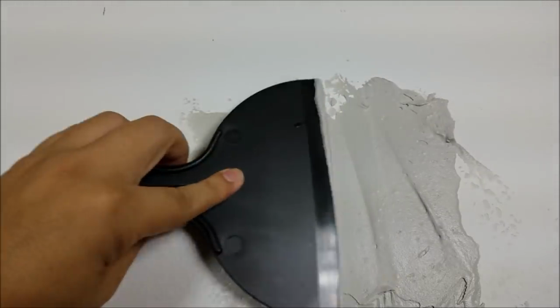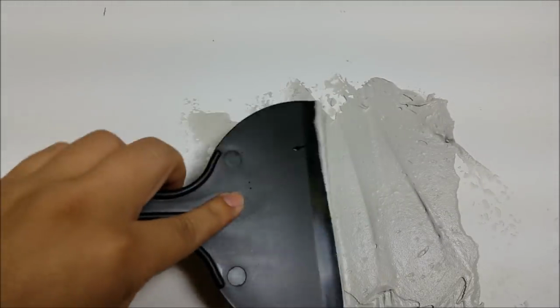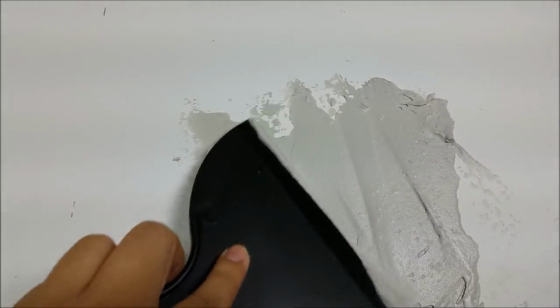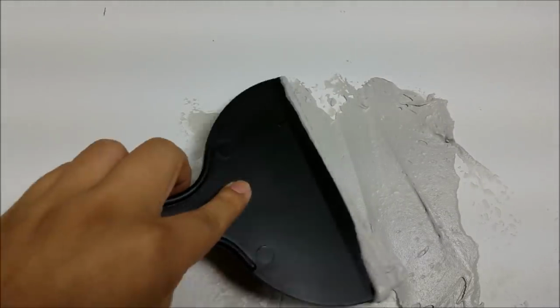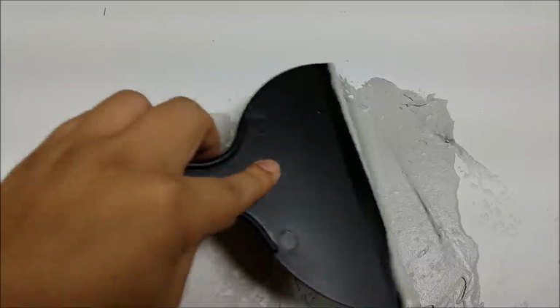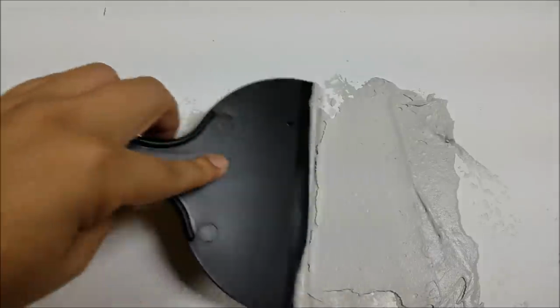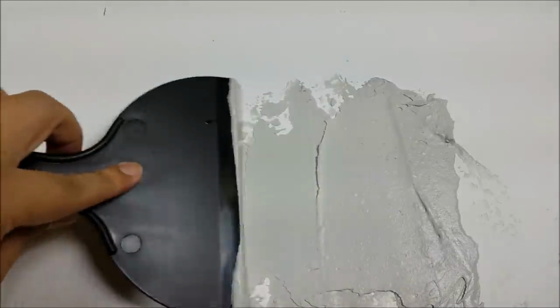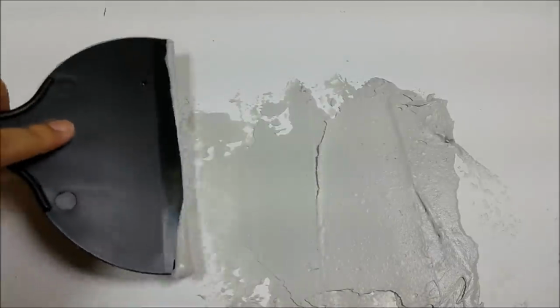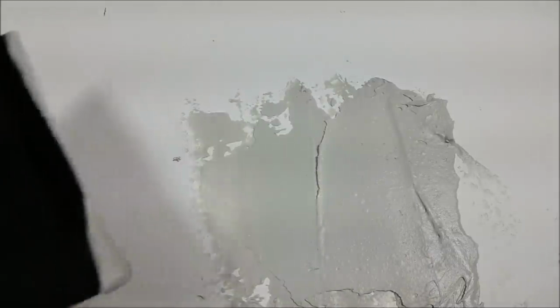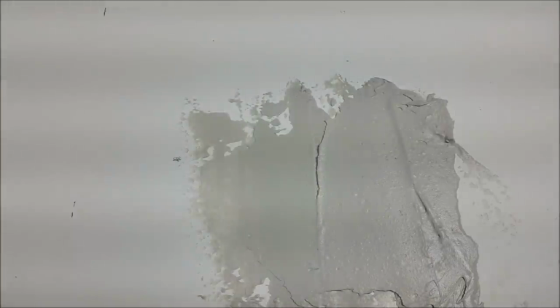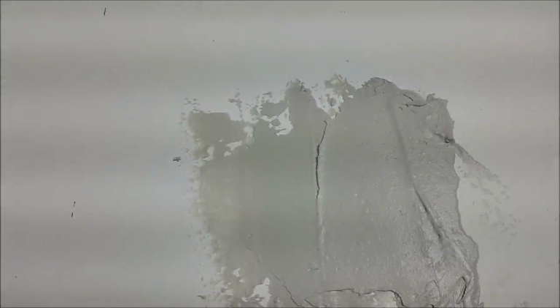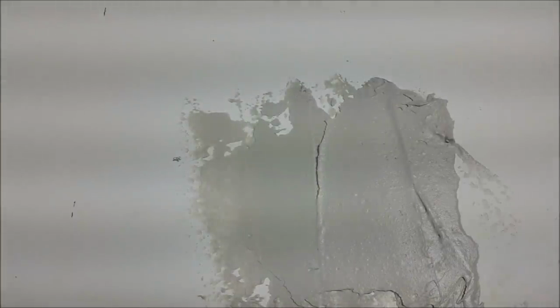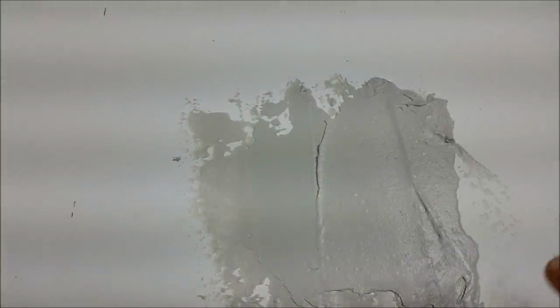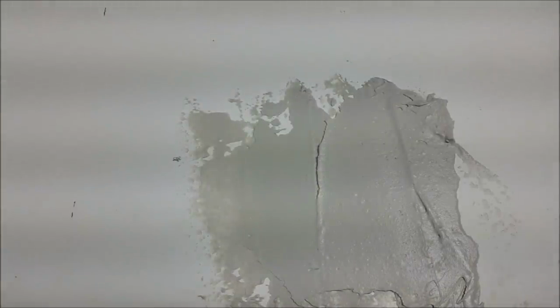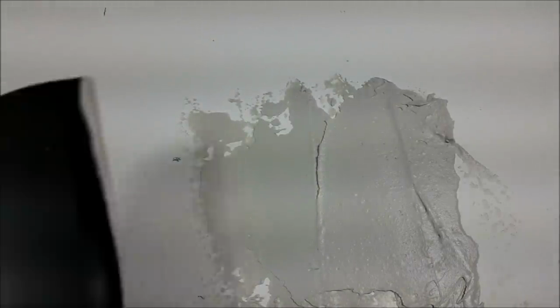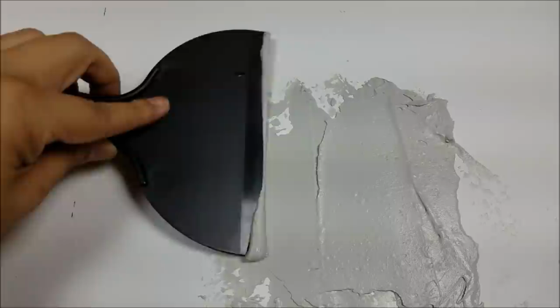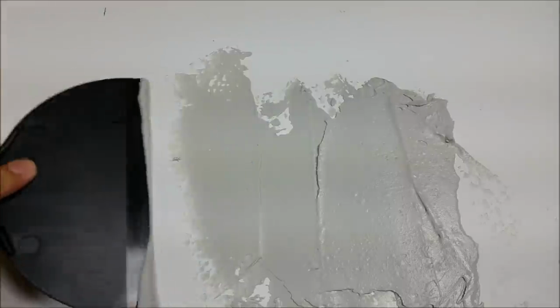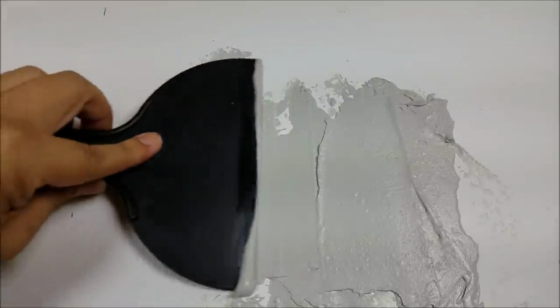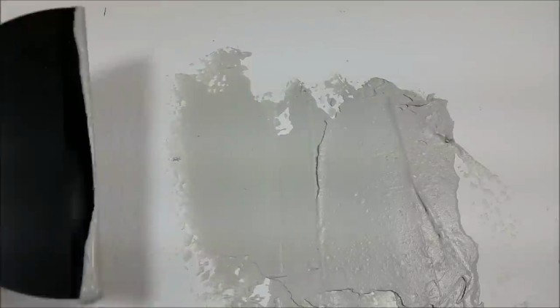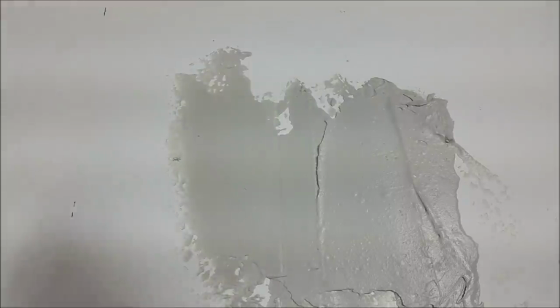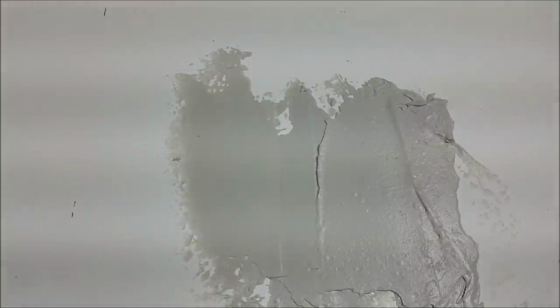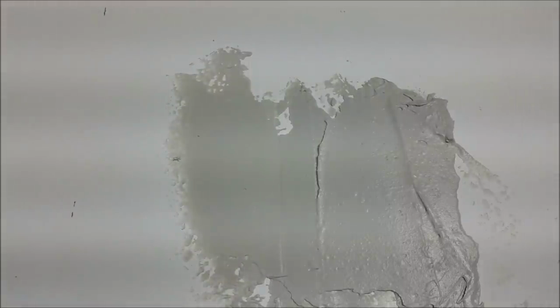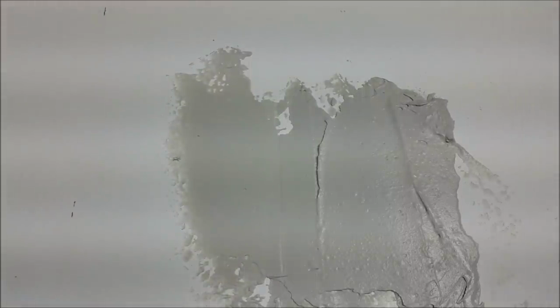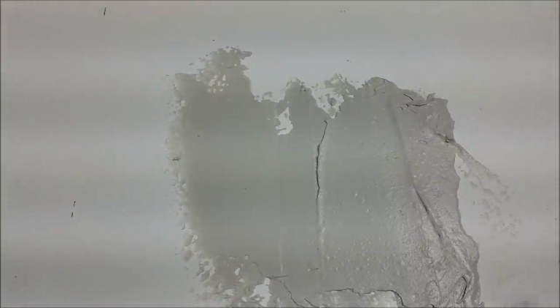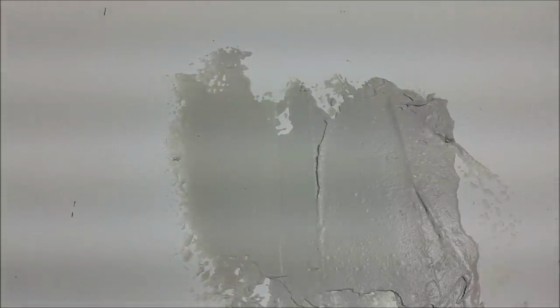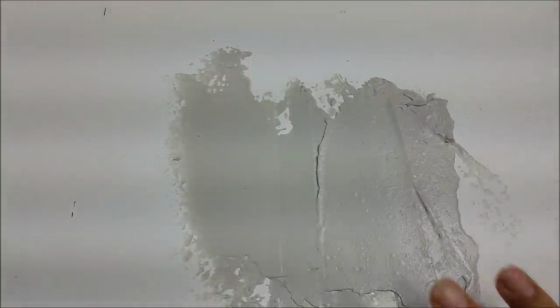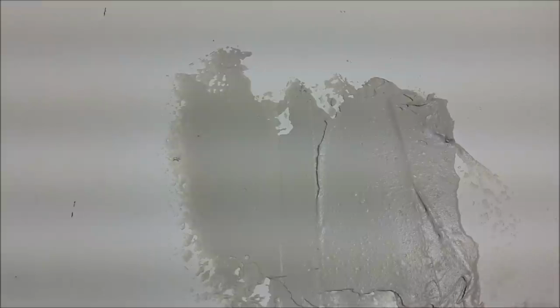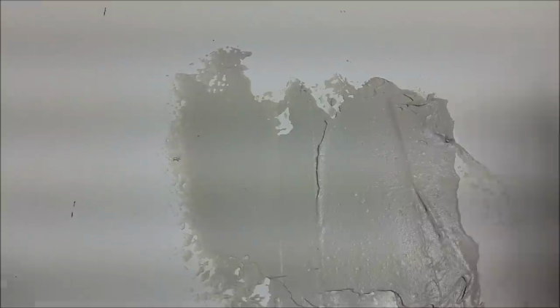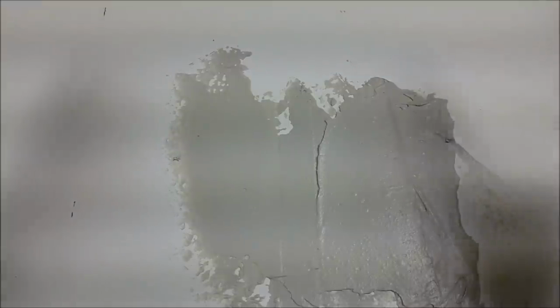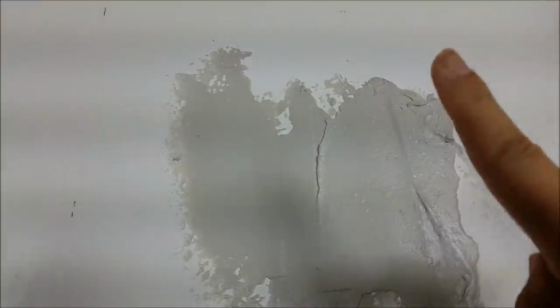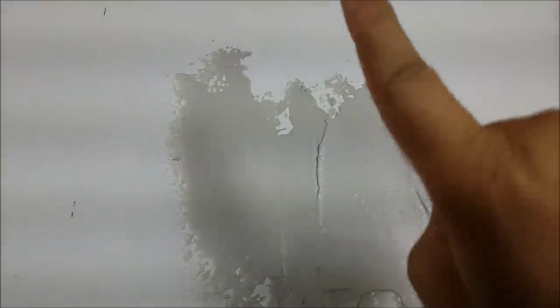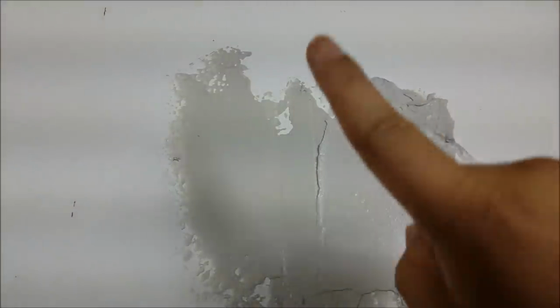The more aggressive and more random the pattern looks, the better — that's what I'm going for. And that's going to help me fill in this gap because the hood is going to be sitting right on top of there.